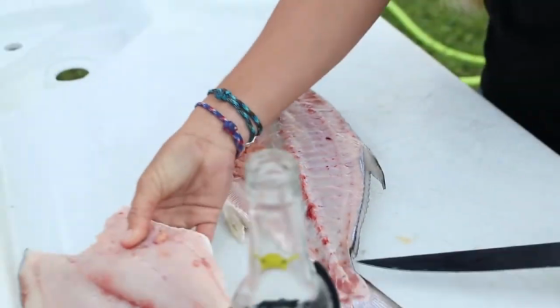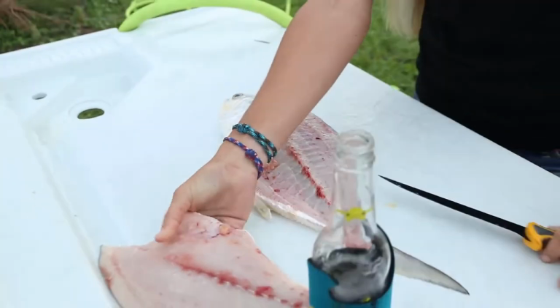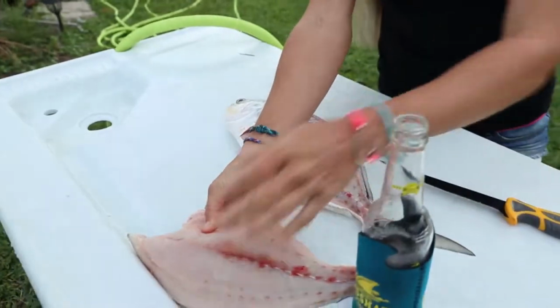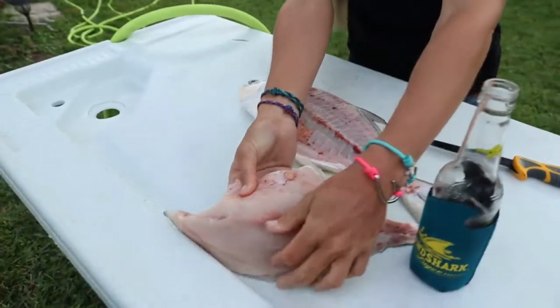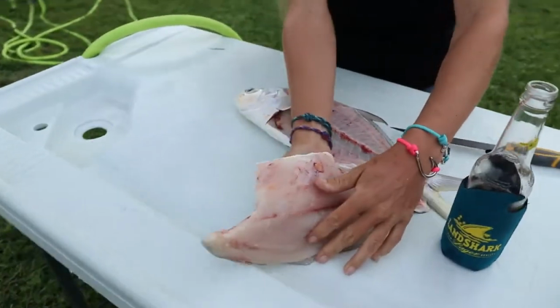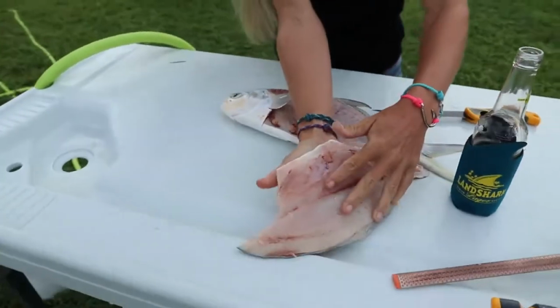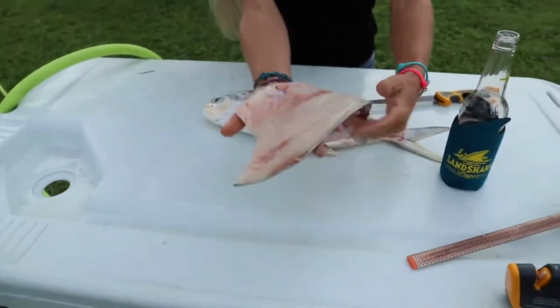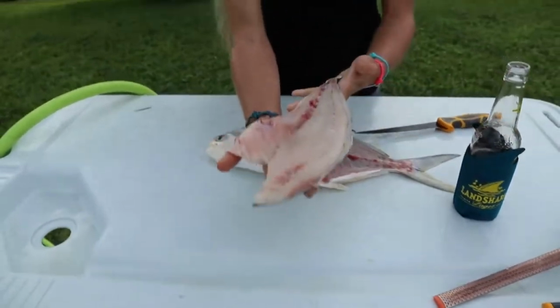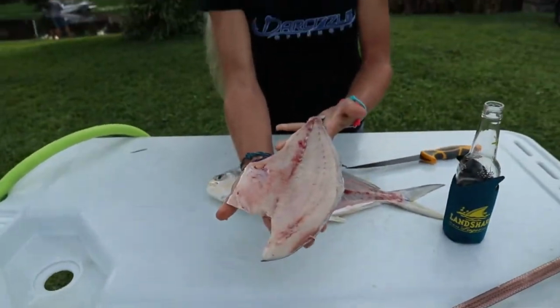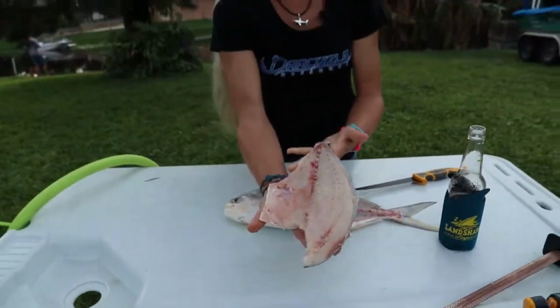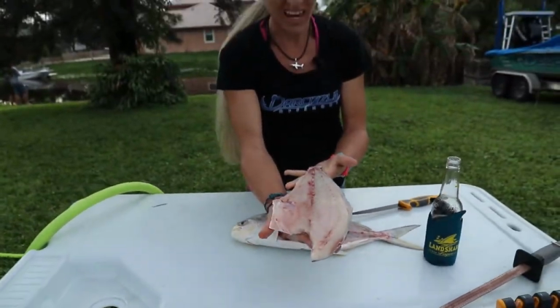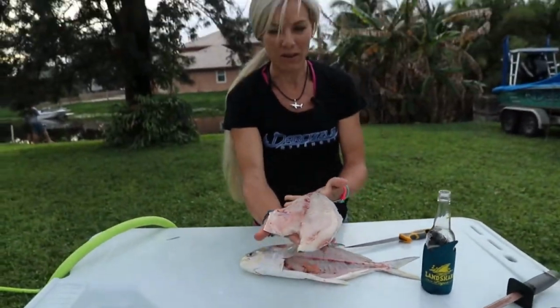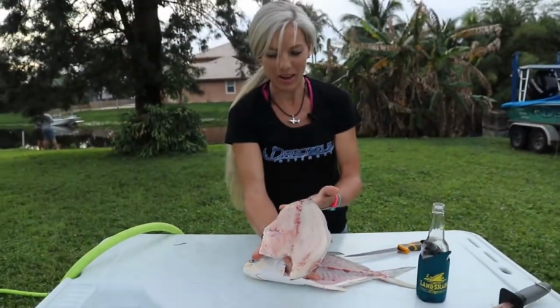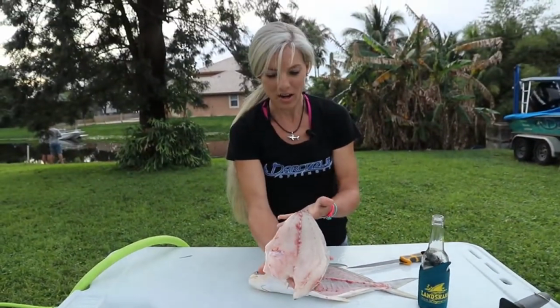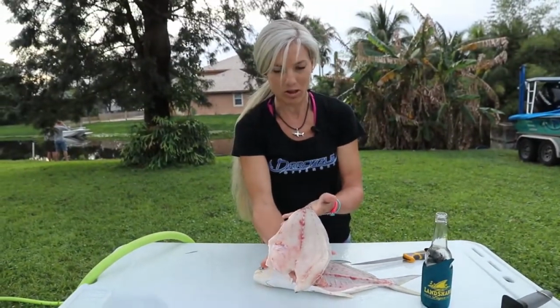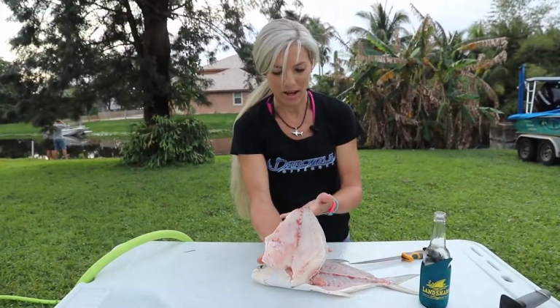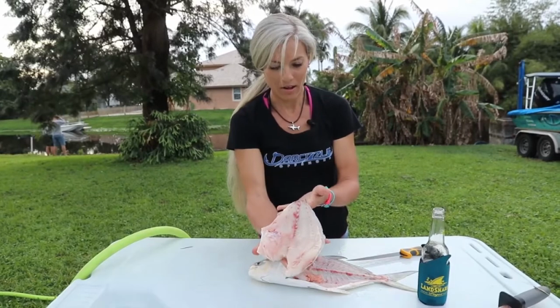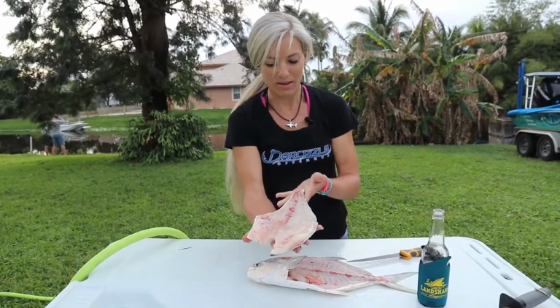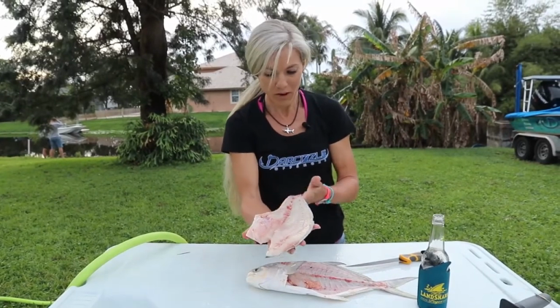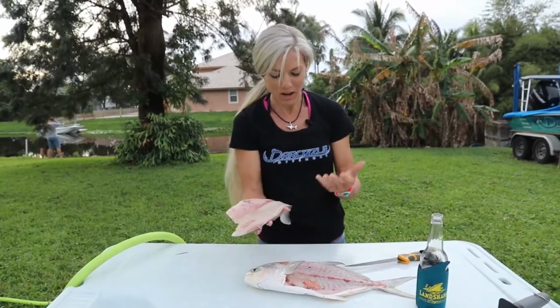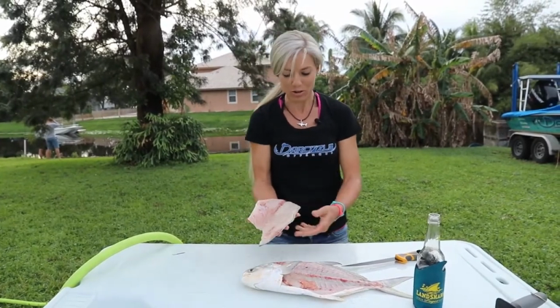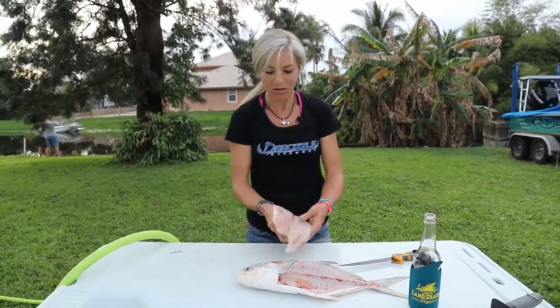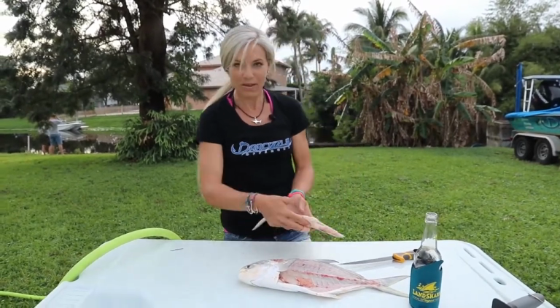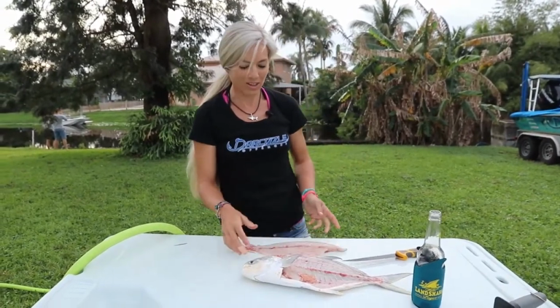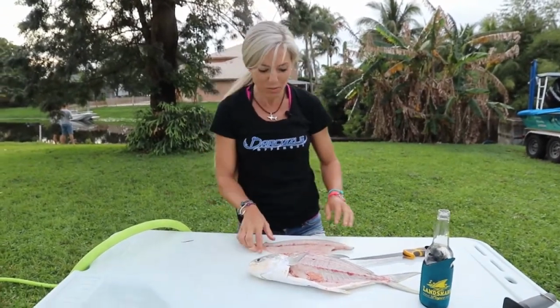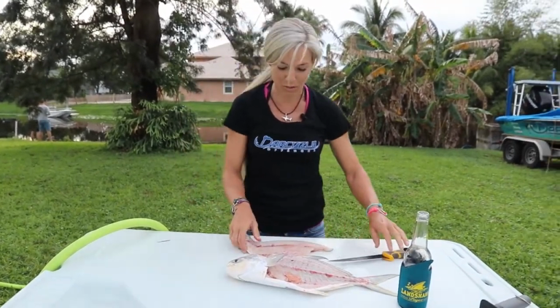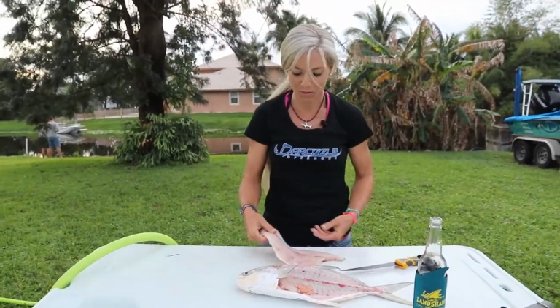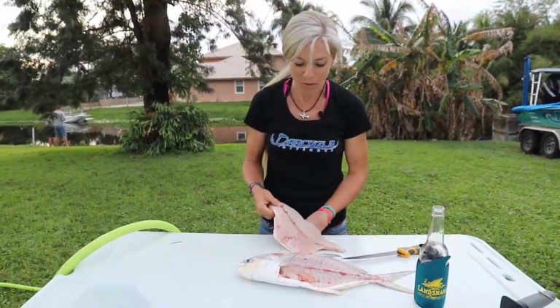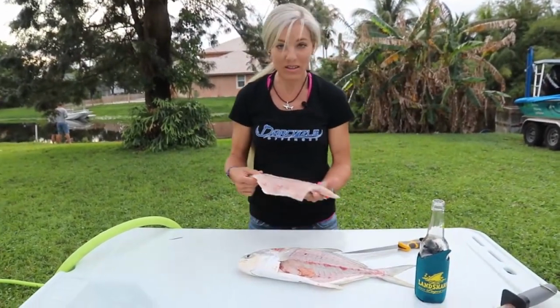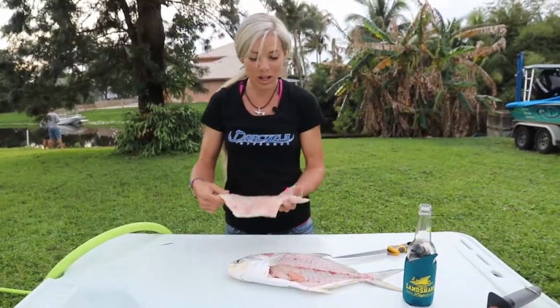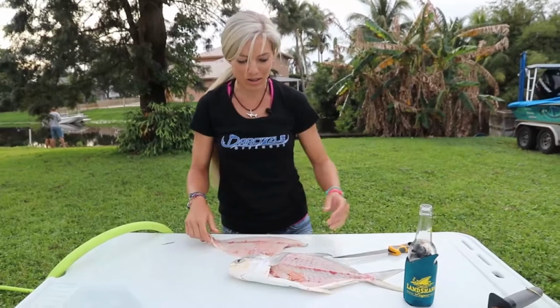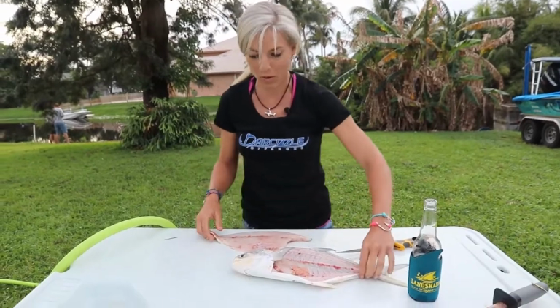You can see that sharp knife did the job — beautiful, thick fillet. Look at that gorgeous fillet. My fingers are so numb; this fish is super, super cold. But we're not going to do much else to this bad boy.